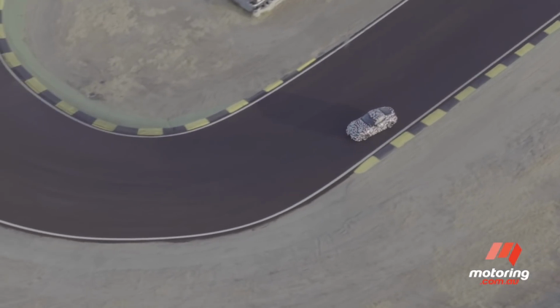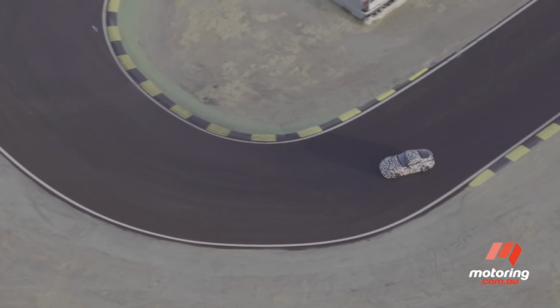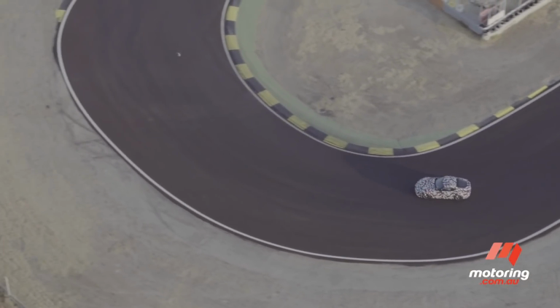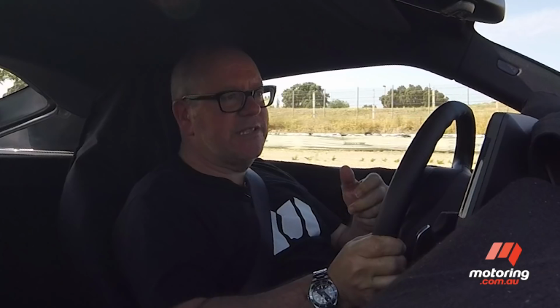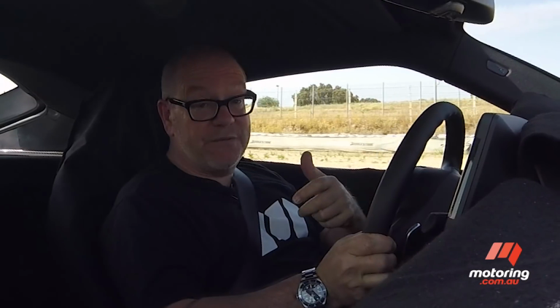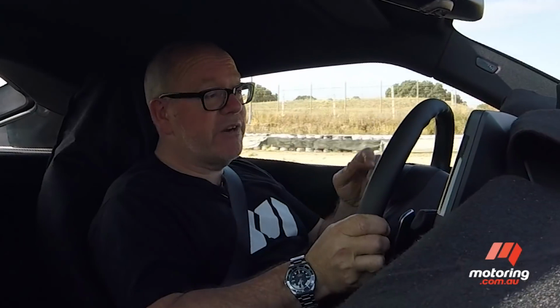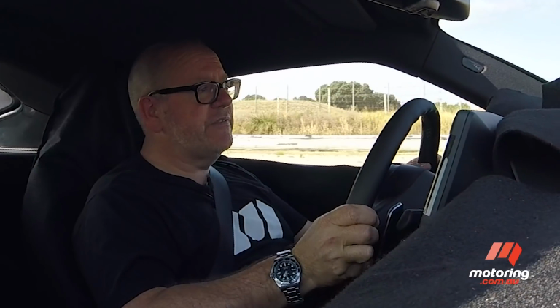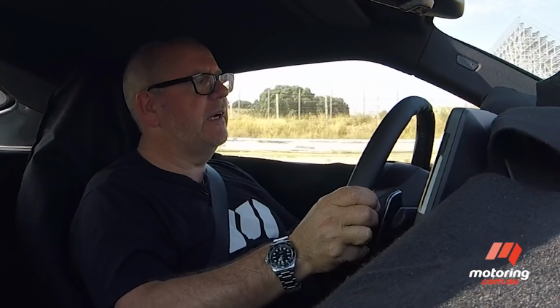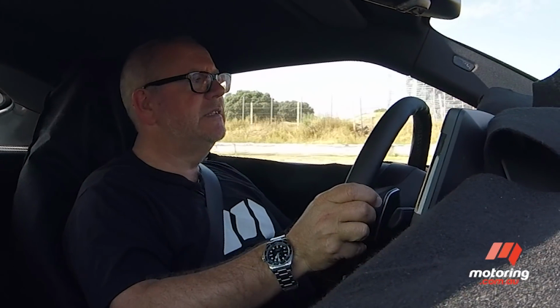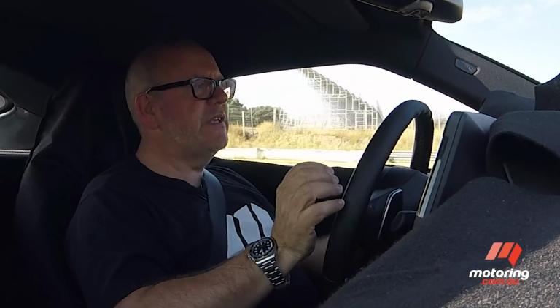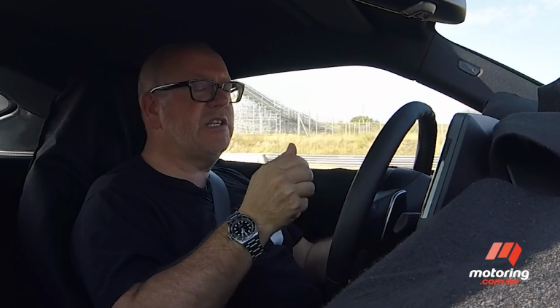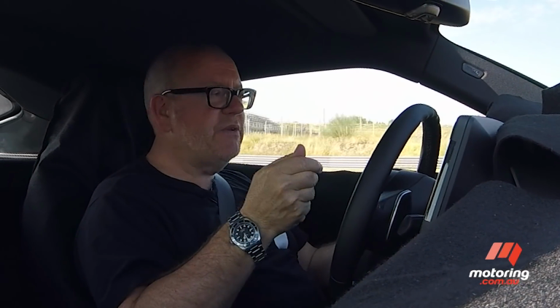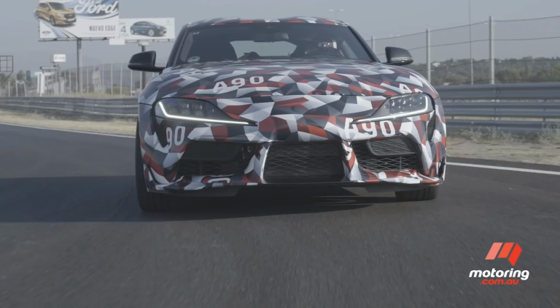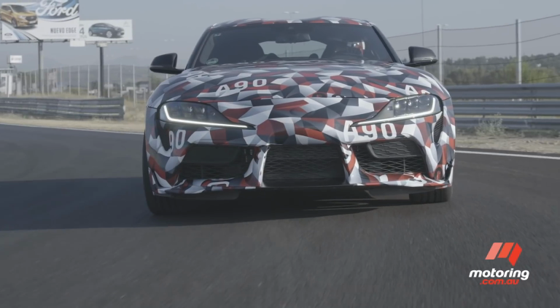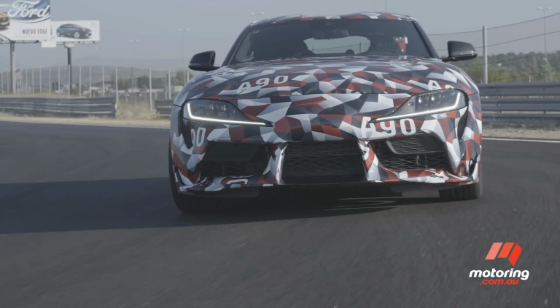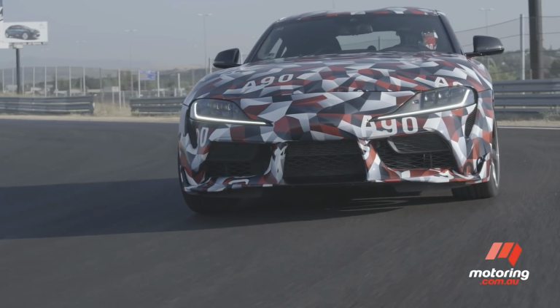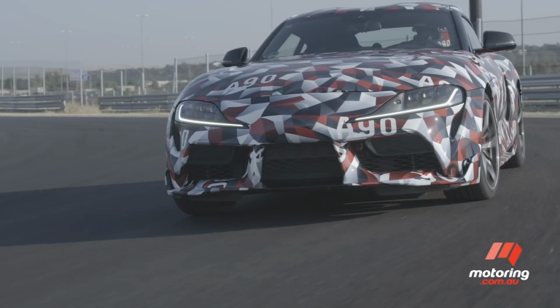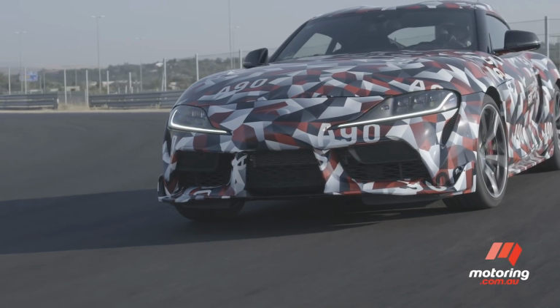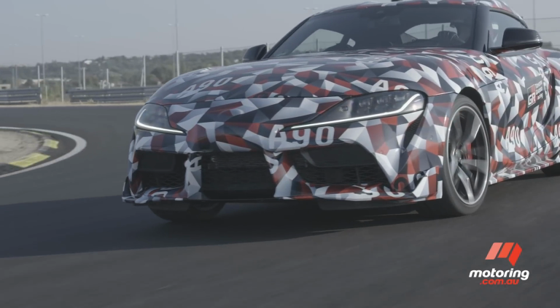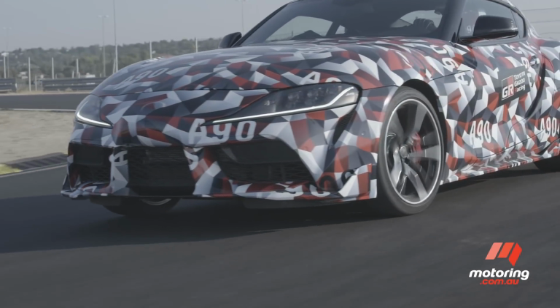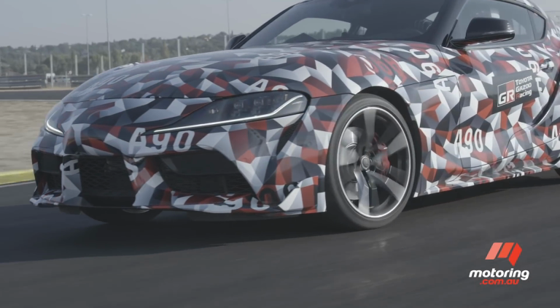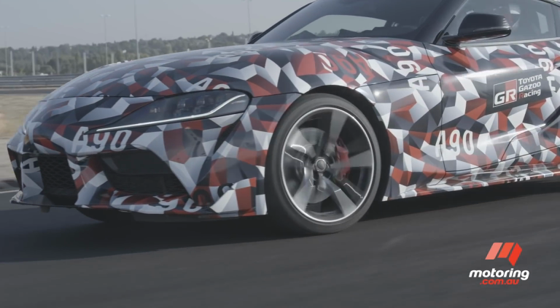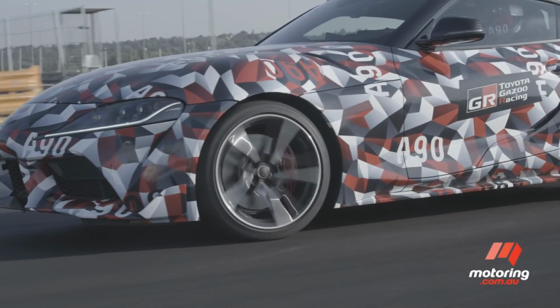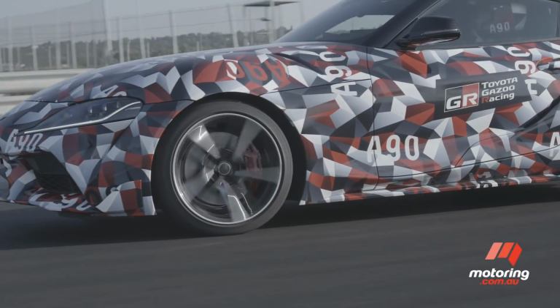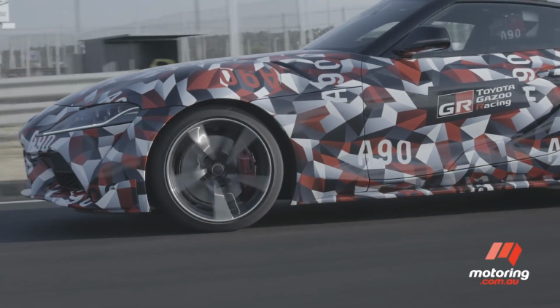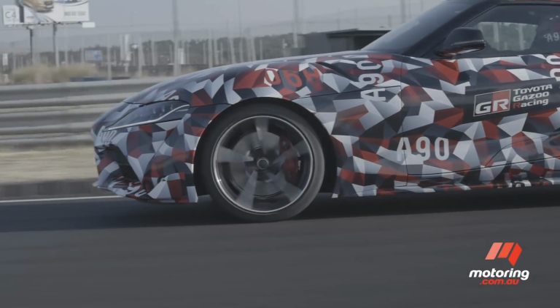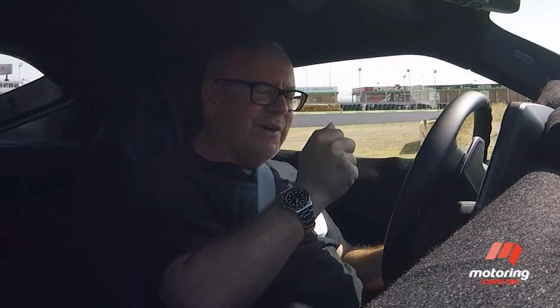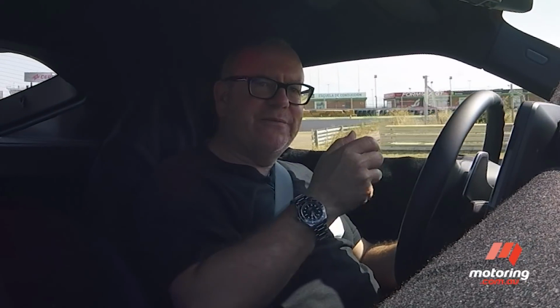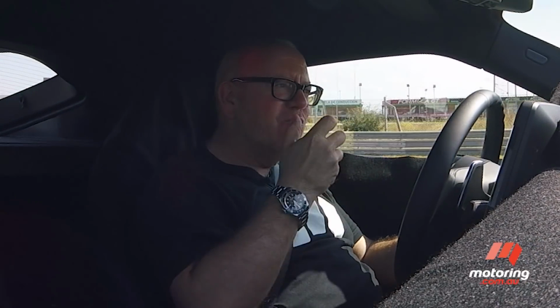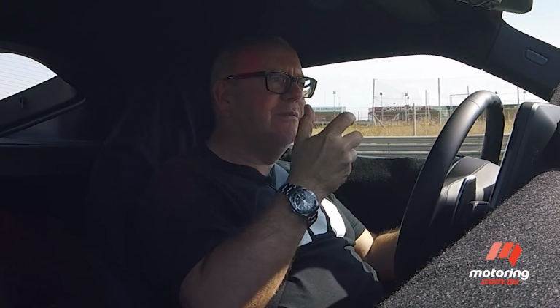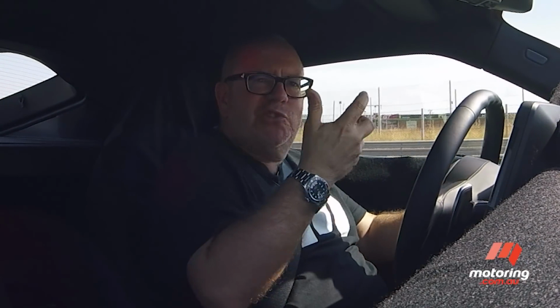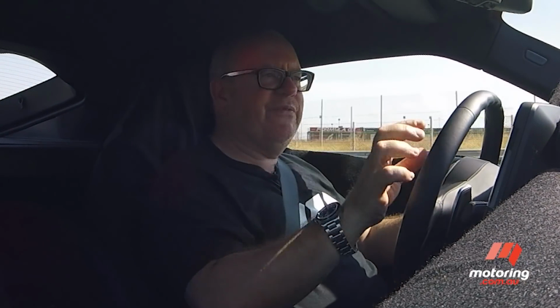Supra has a rich history. This is the fifth generation of the car, and despite the fact that it shares significant amounts of its mechanicals with BMW, it has a wonderfully cohesive and real Supra feel.